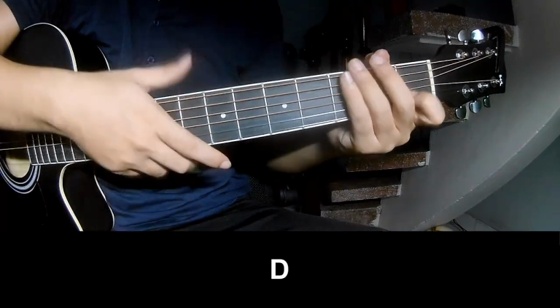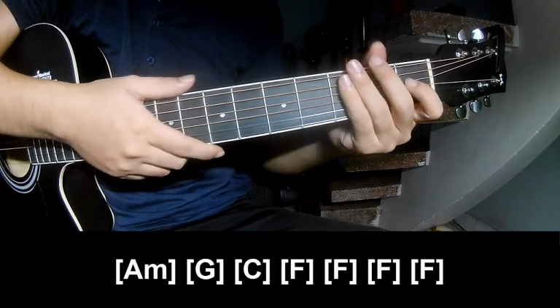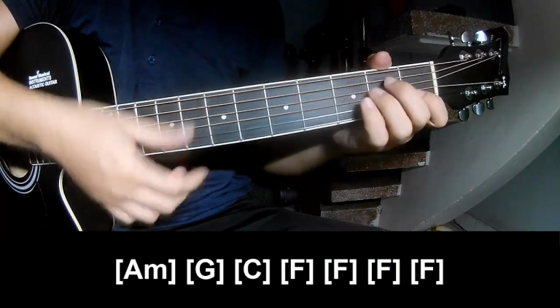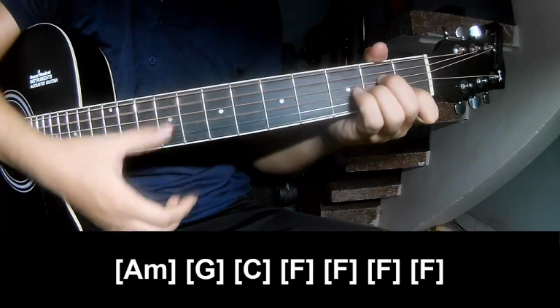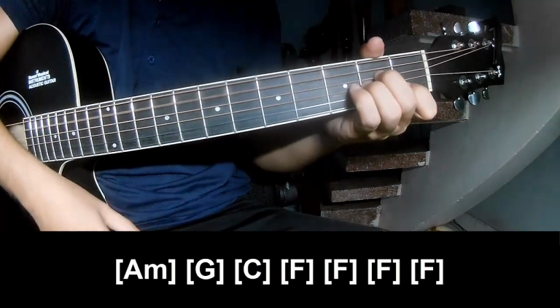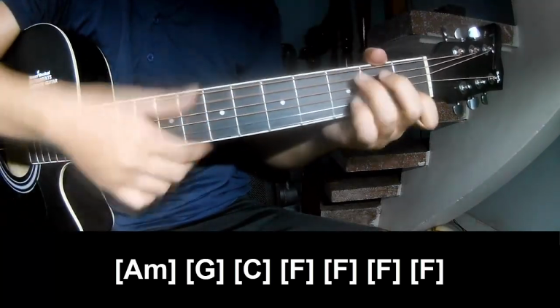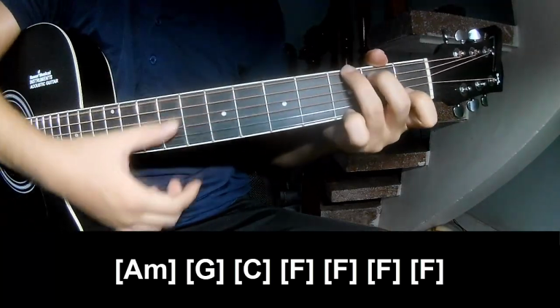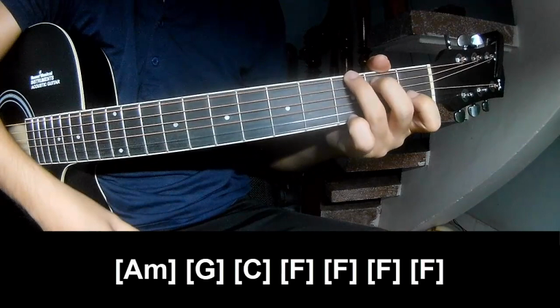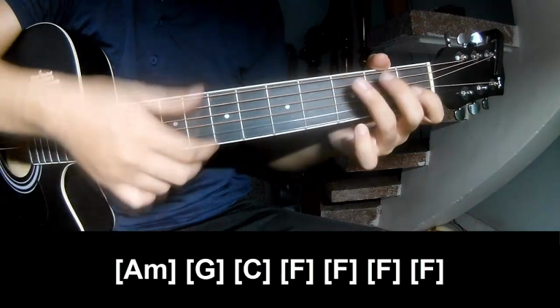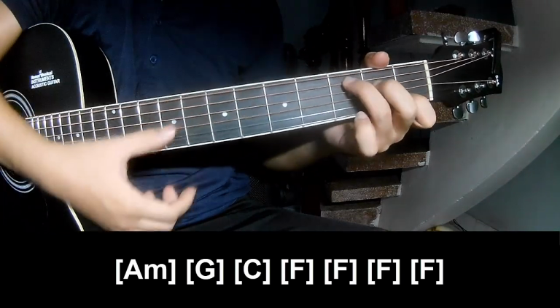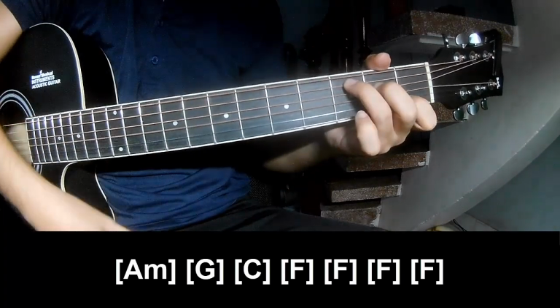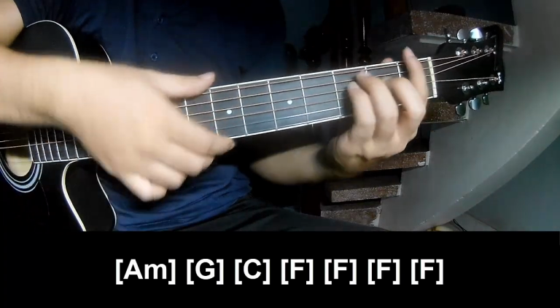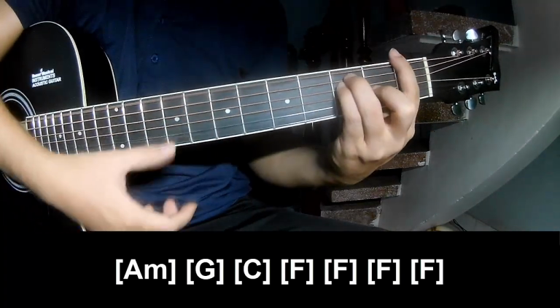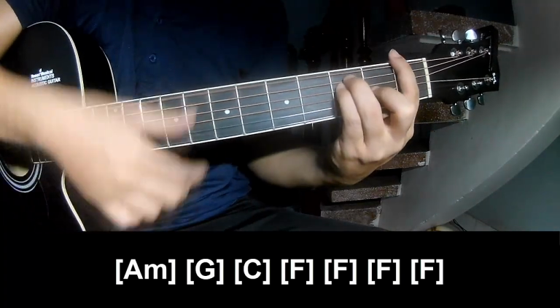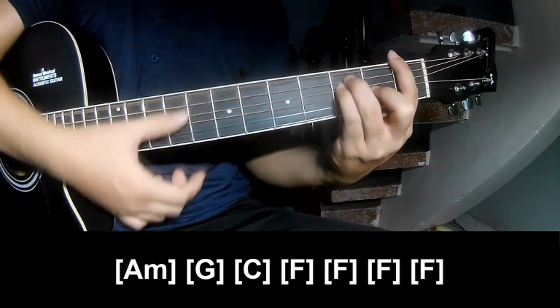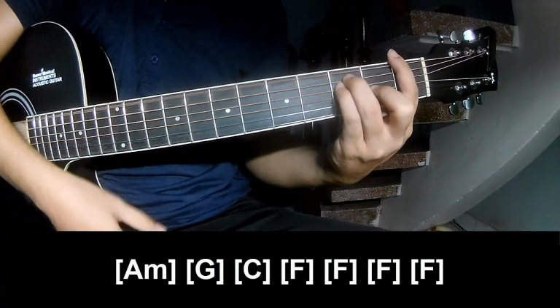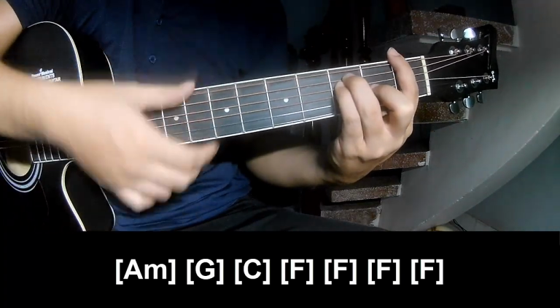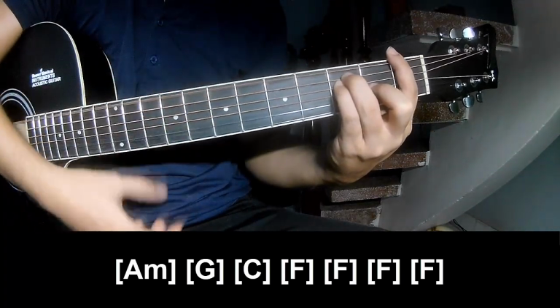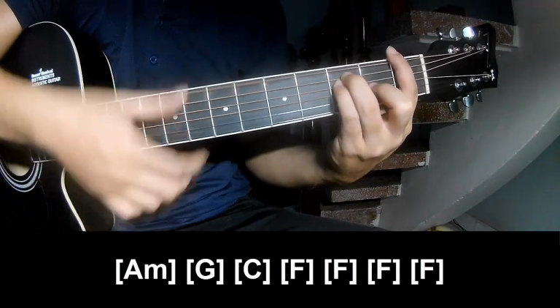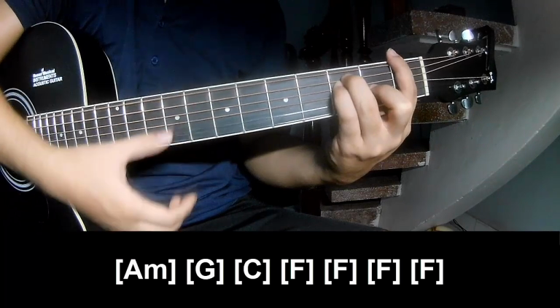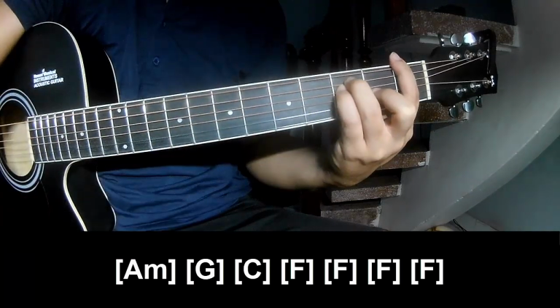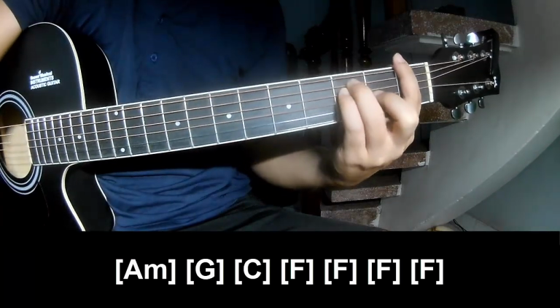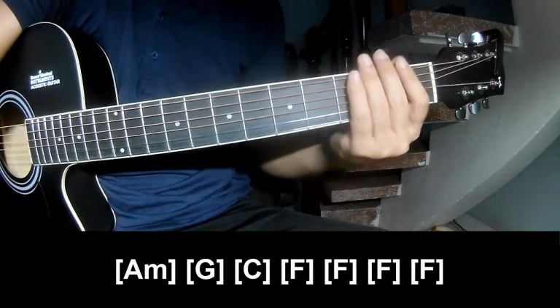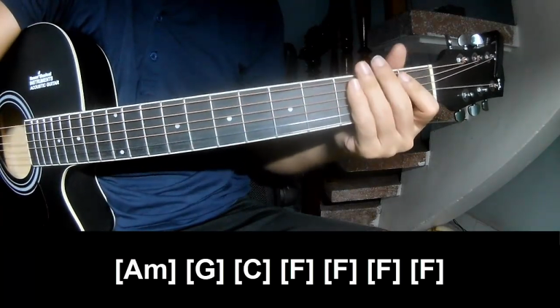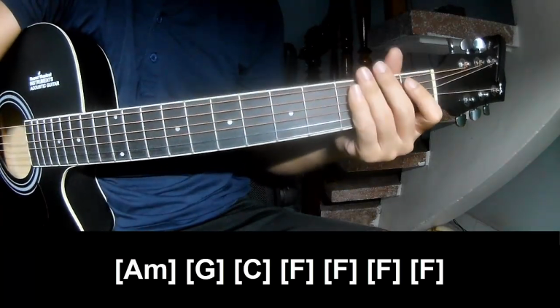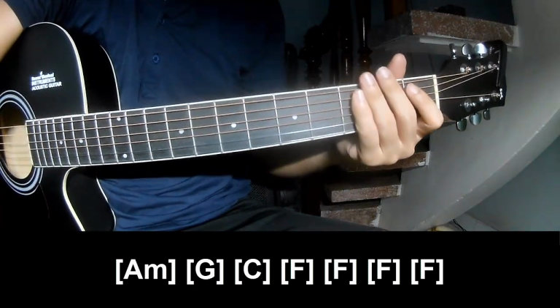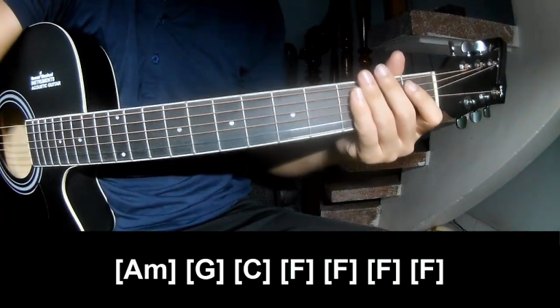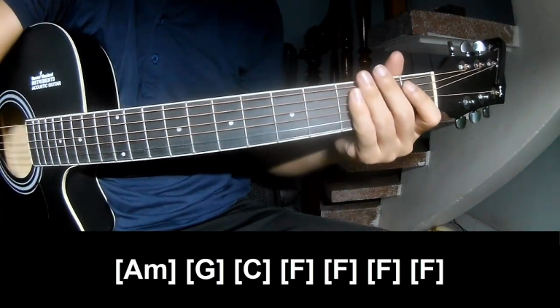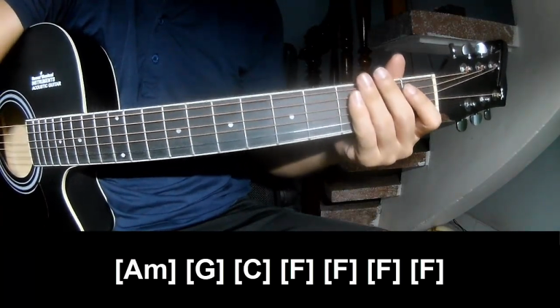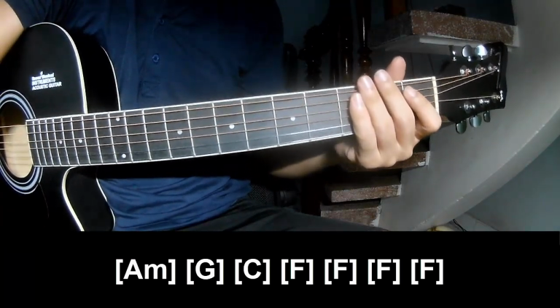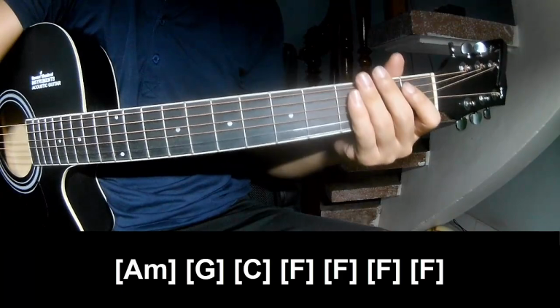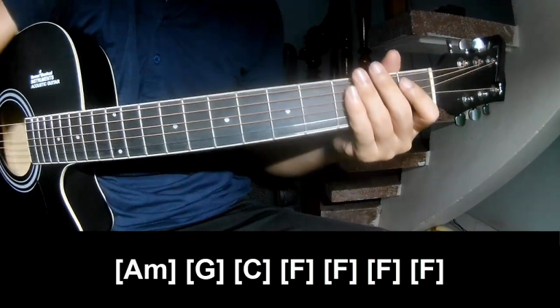And you play long A, M, G, C, F, F, F, N, F. And you hit the strumming the same way for the verse. Thank you for watching and see you again. Bye bye!